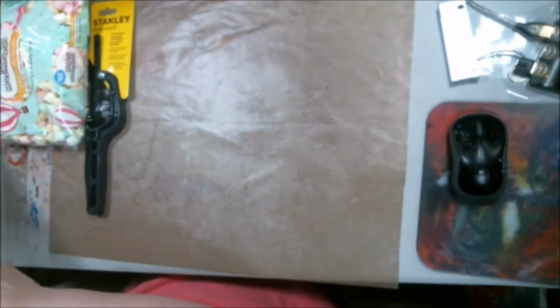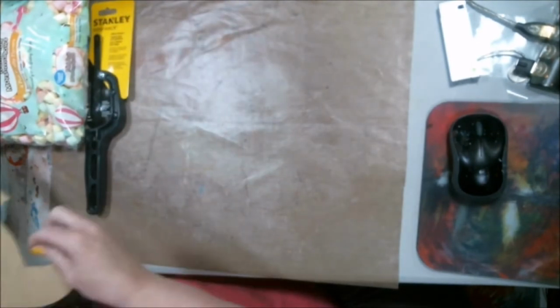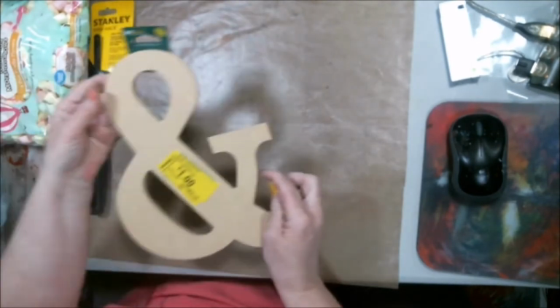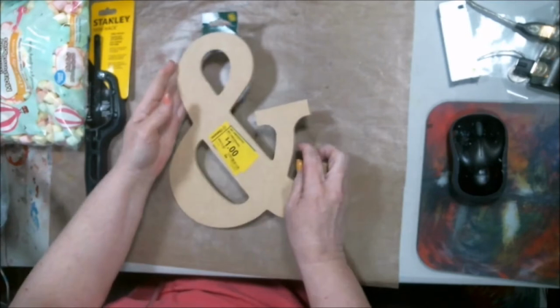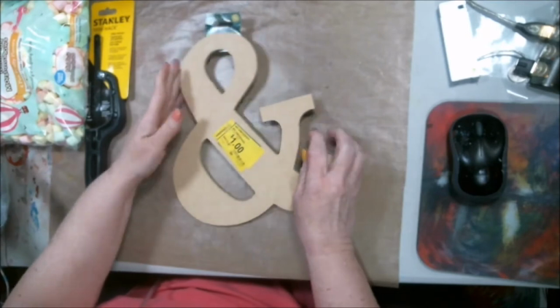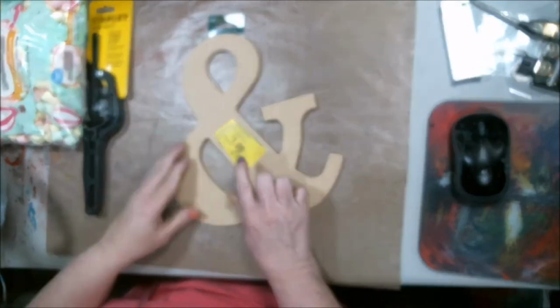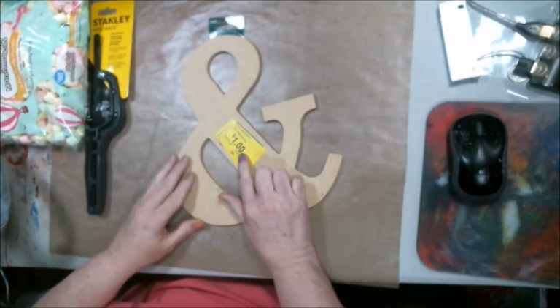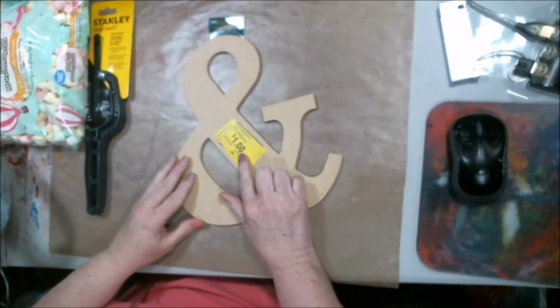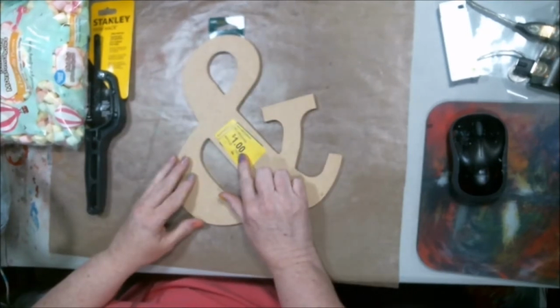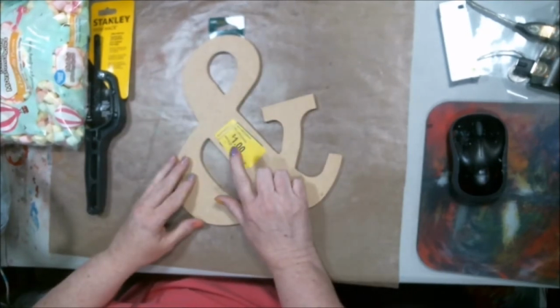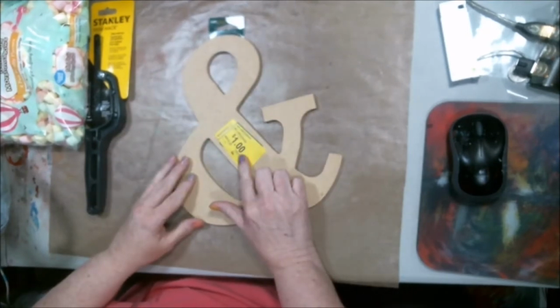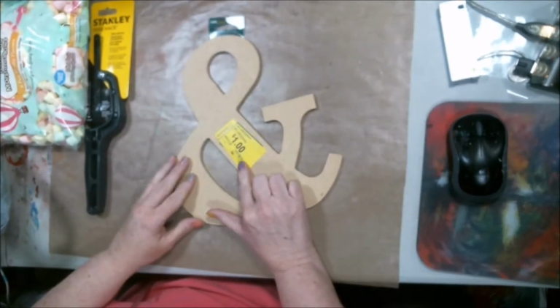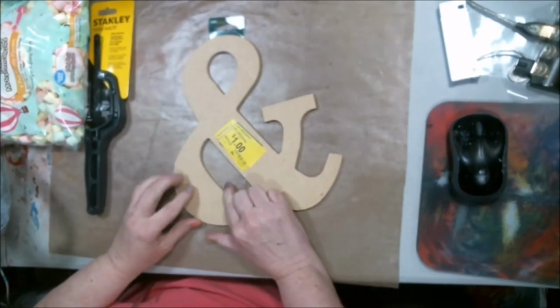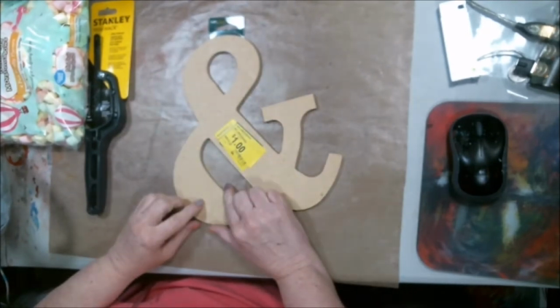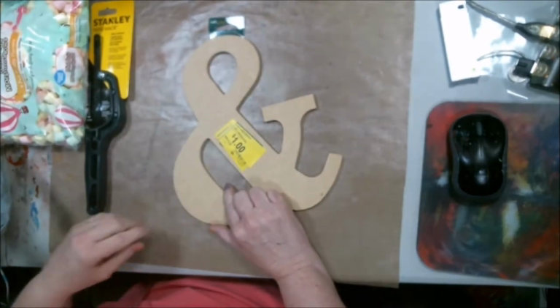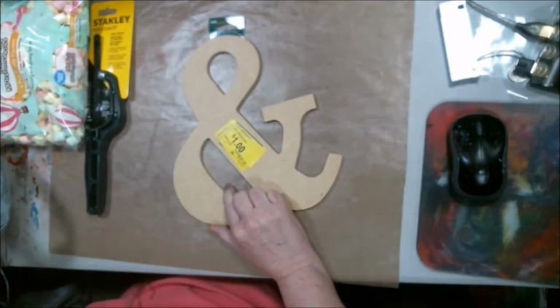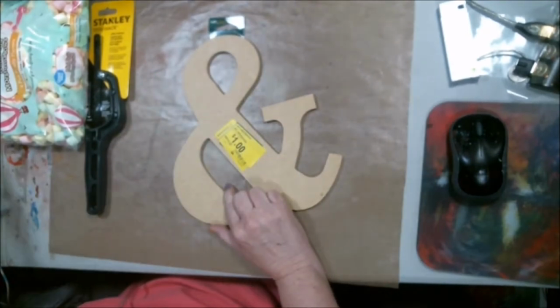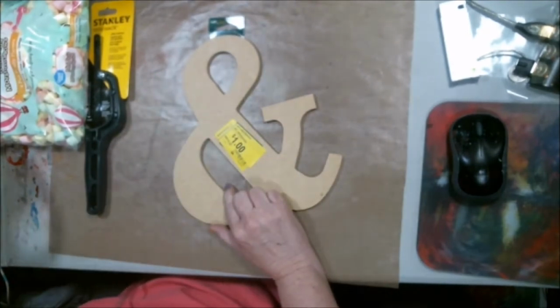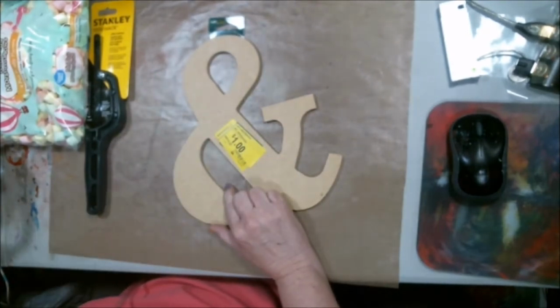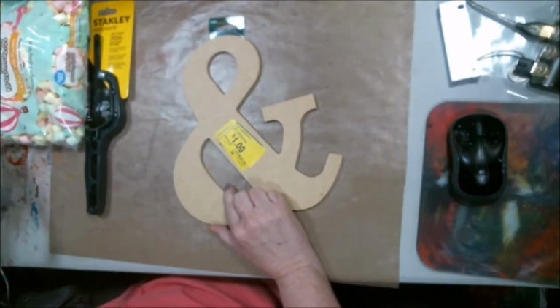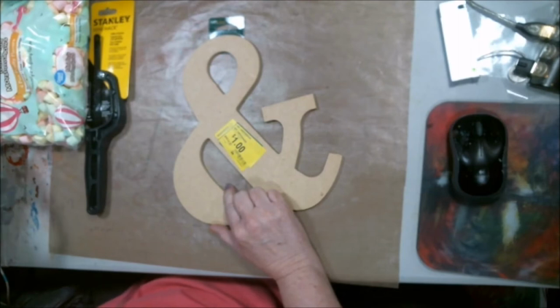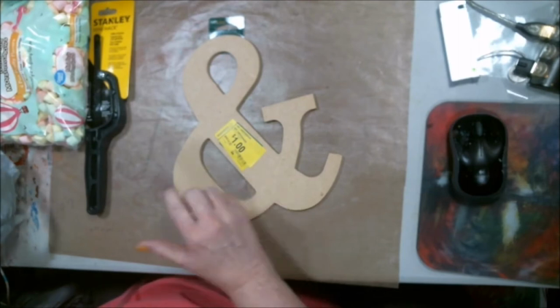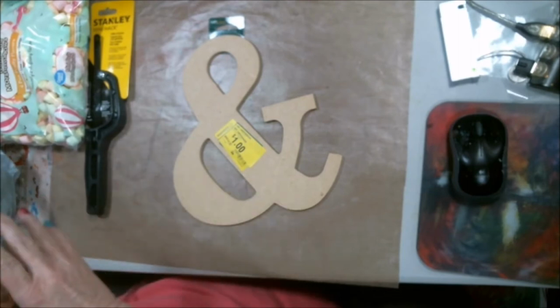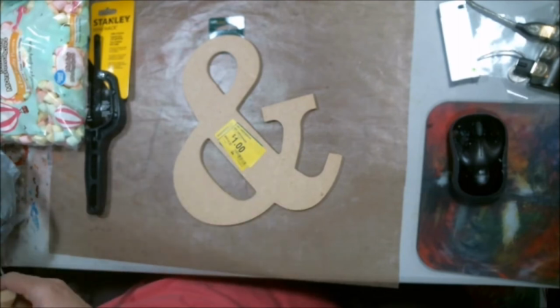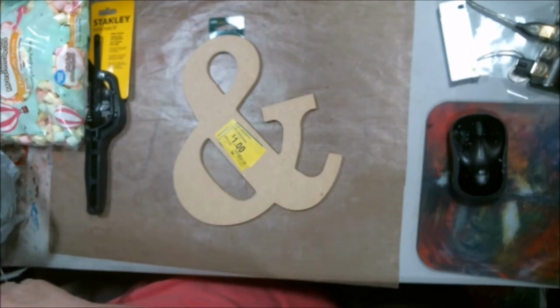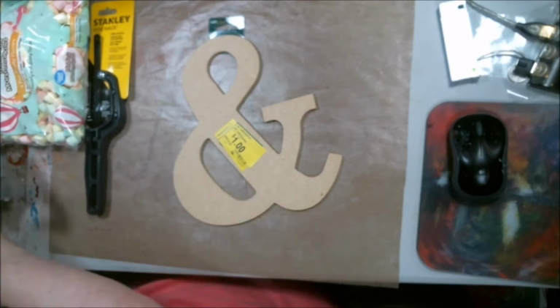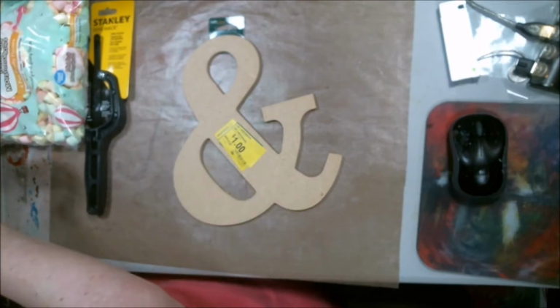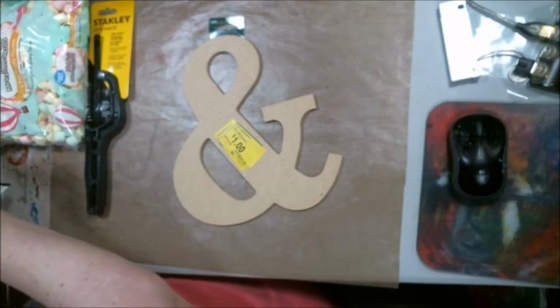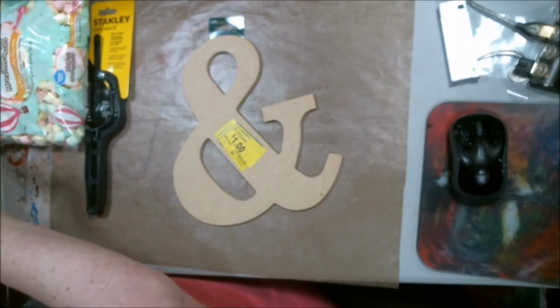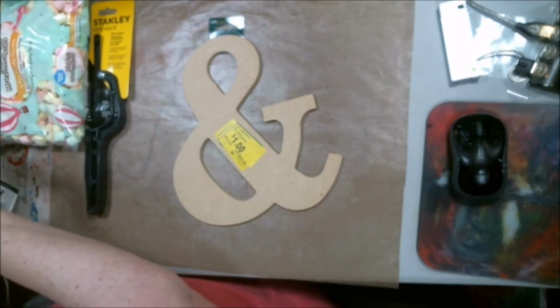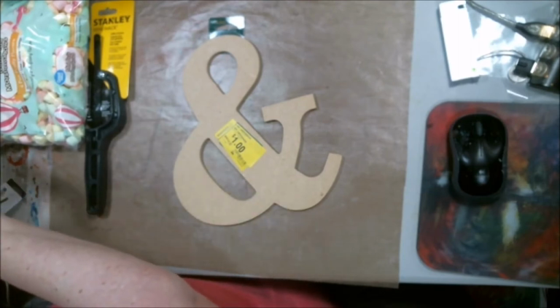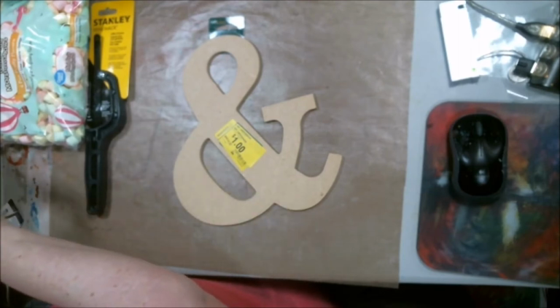They had this little end sign — it said a dollar. I got up to the register and it was 50 cents! Can't beat that.